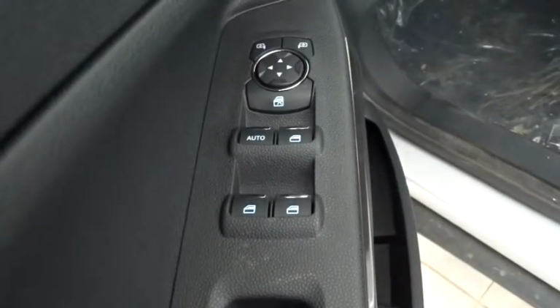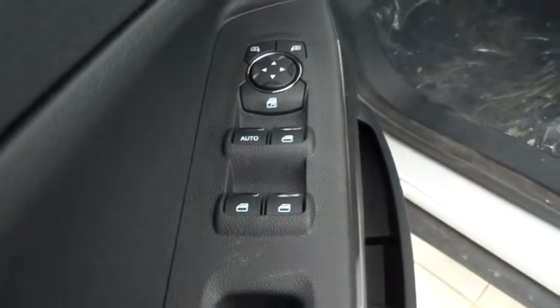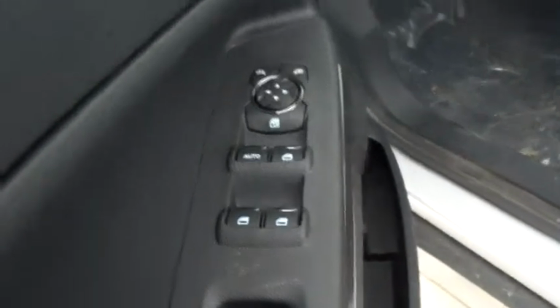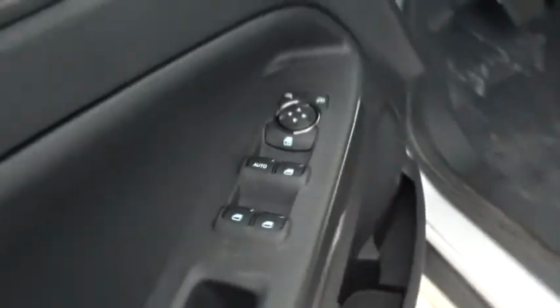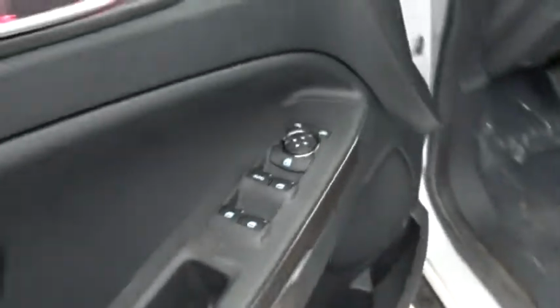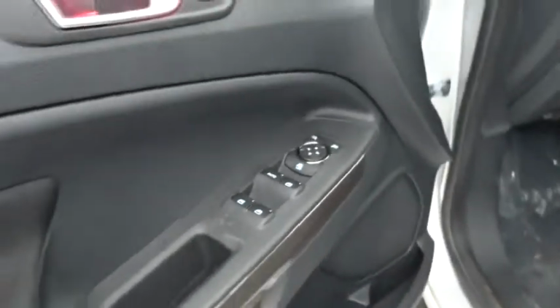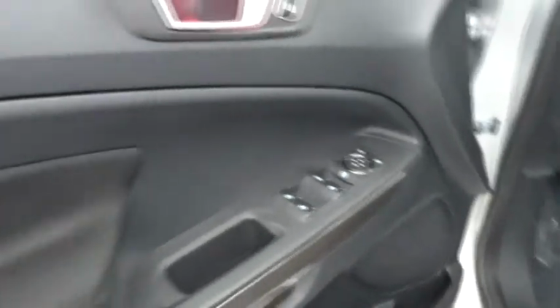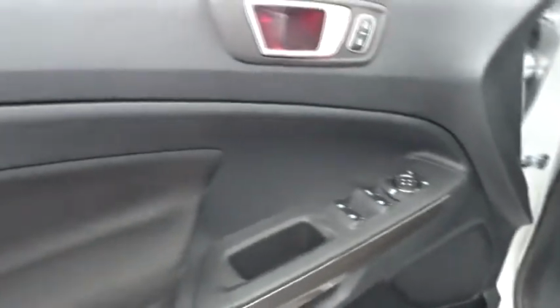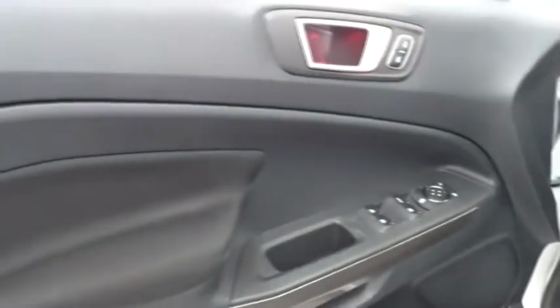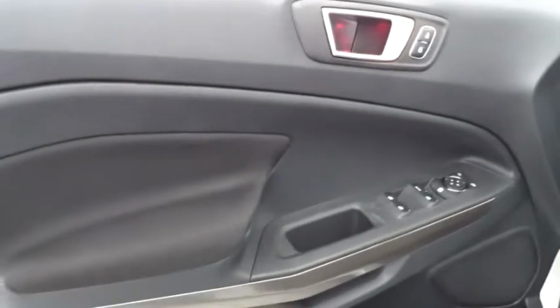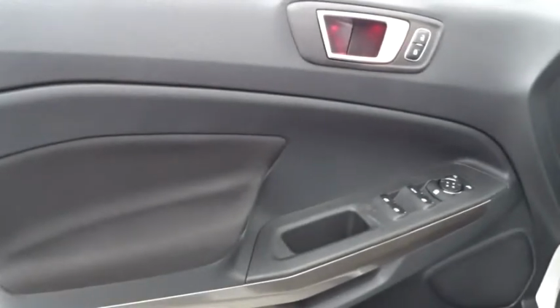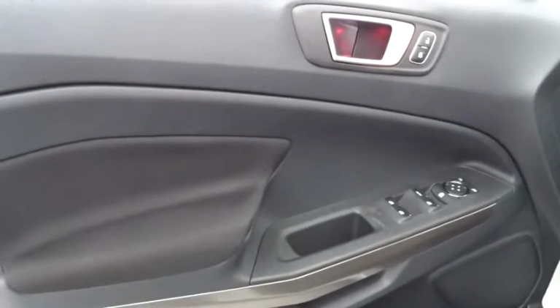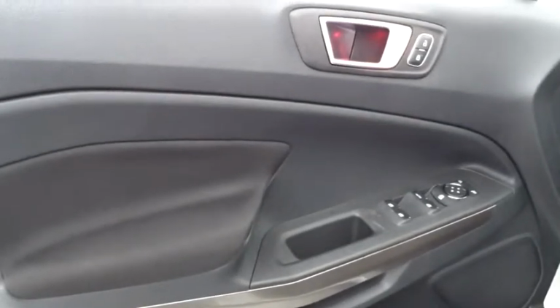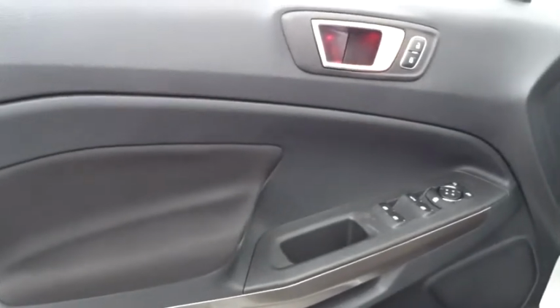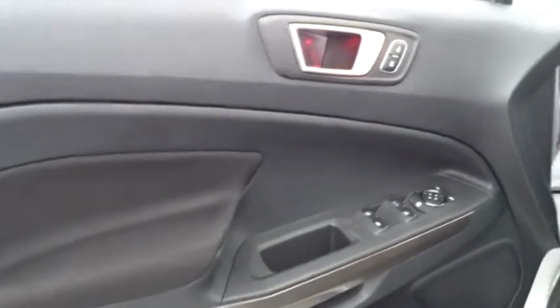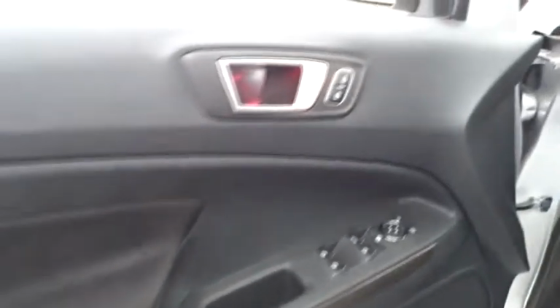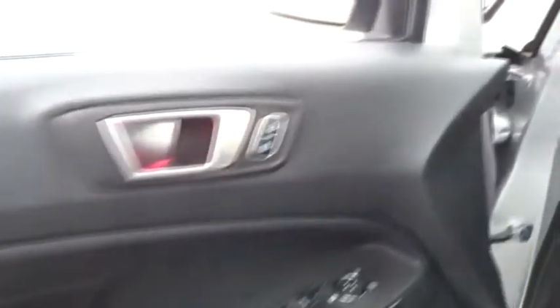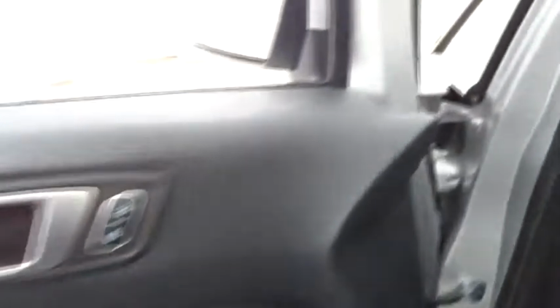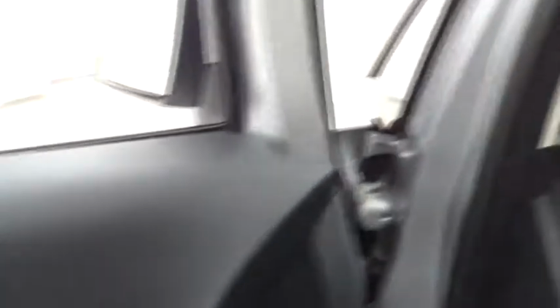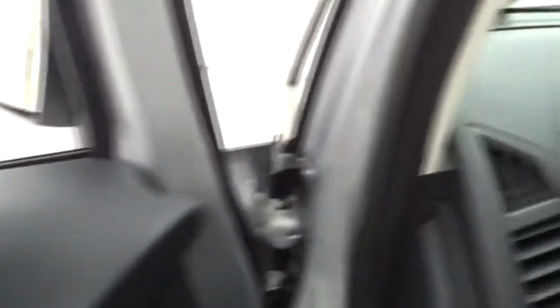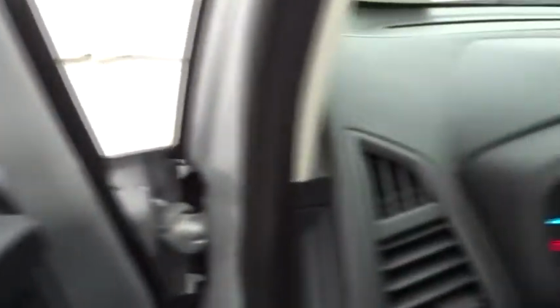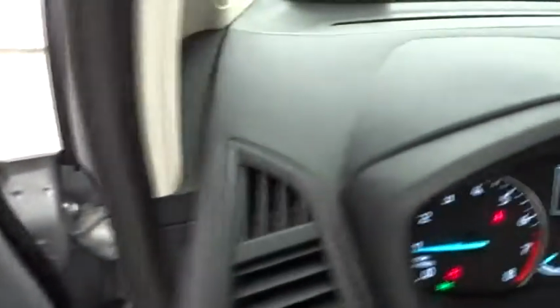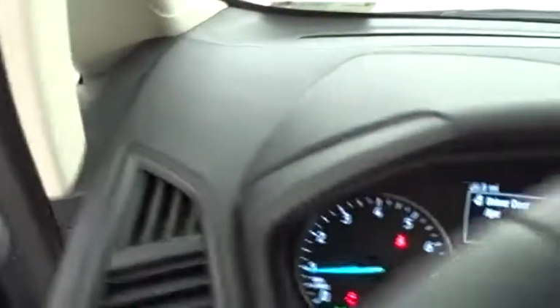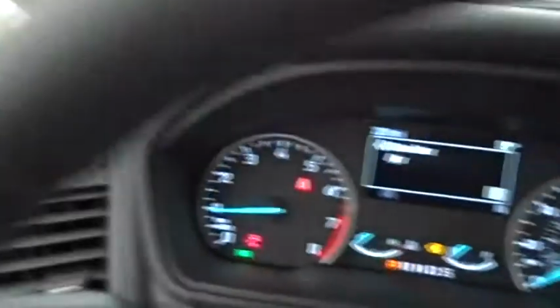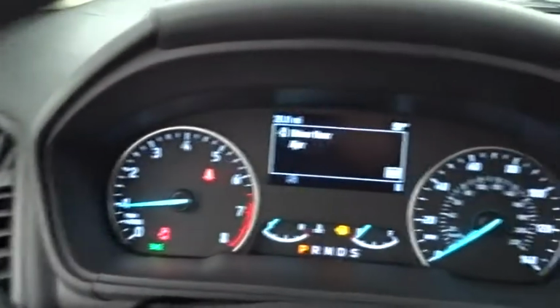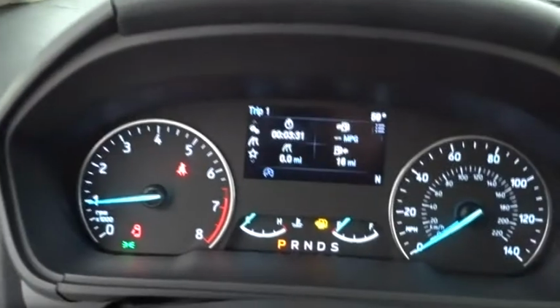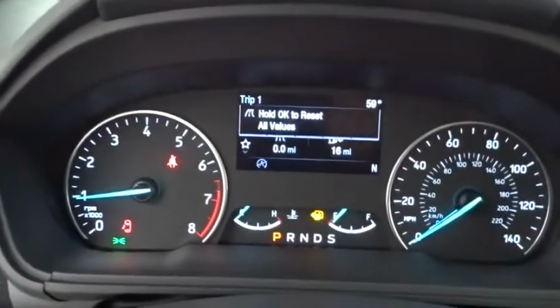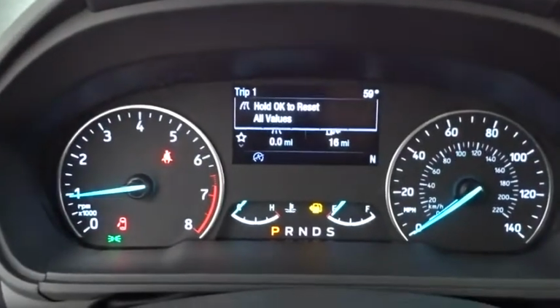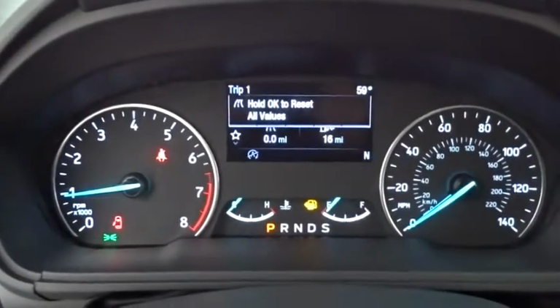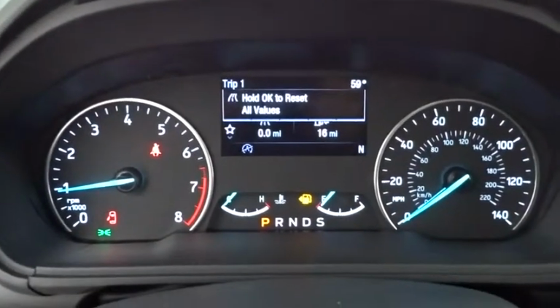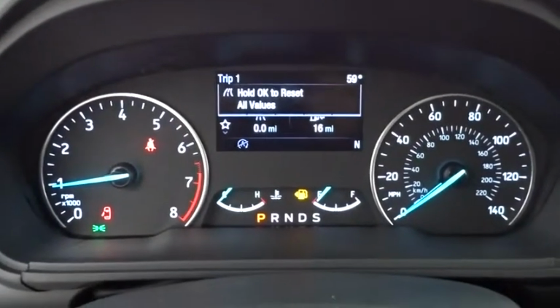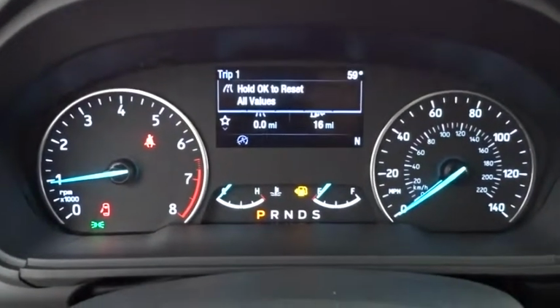Keyless start, cruise control, four-wheel disc brakes, floor mats, aluminum wheels, rear defrost, AM FM stereo radio, climate control, front-wheel drive.